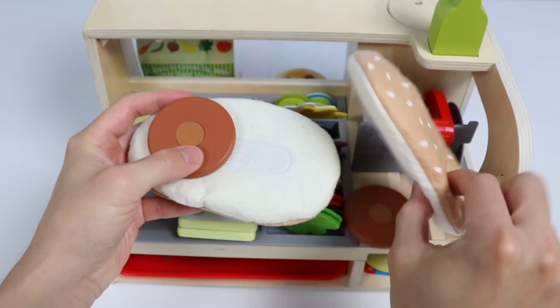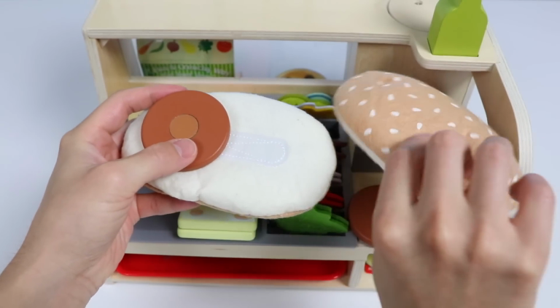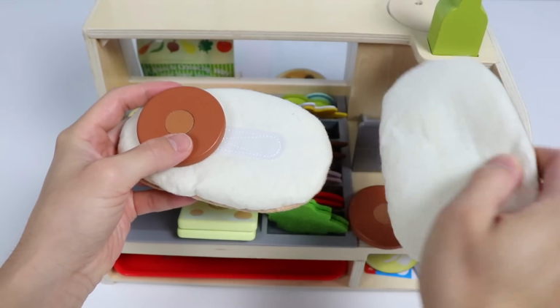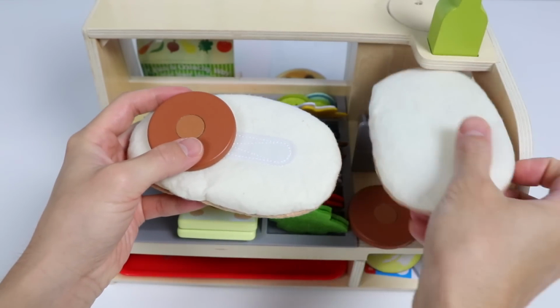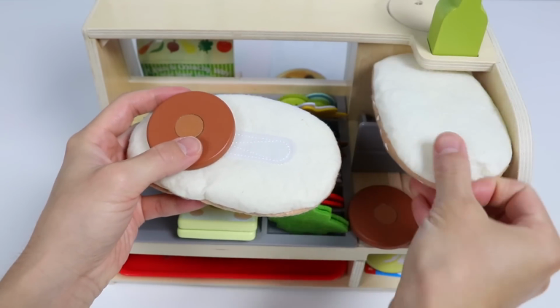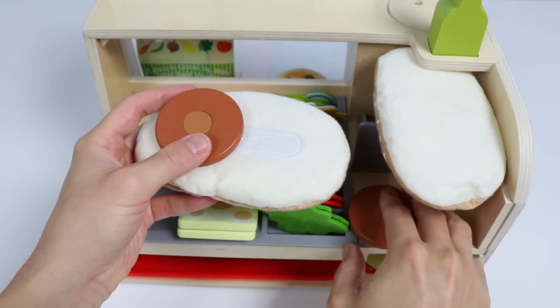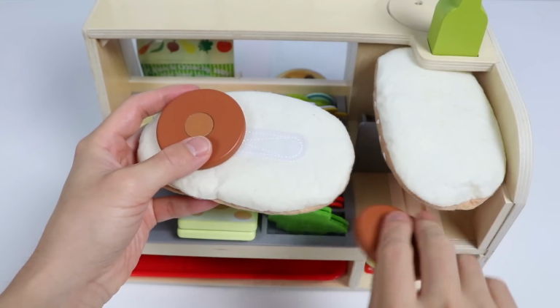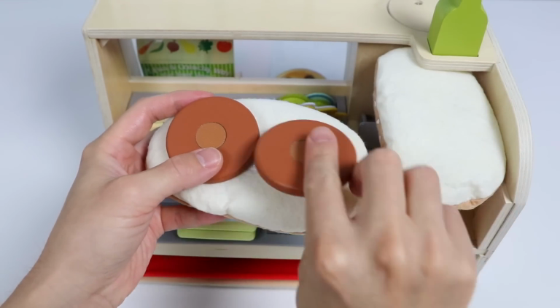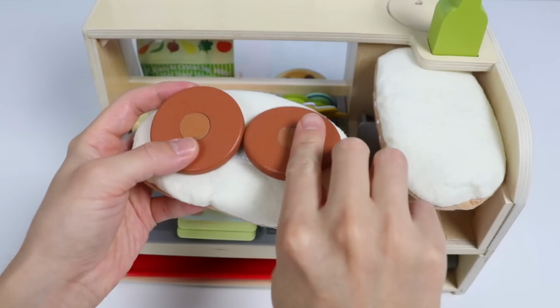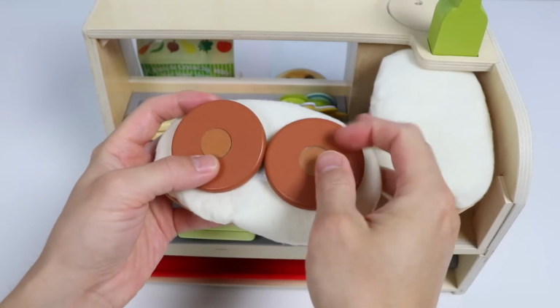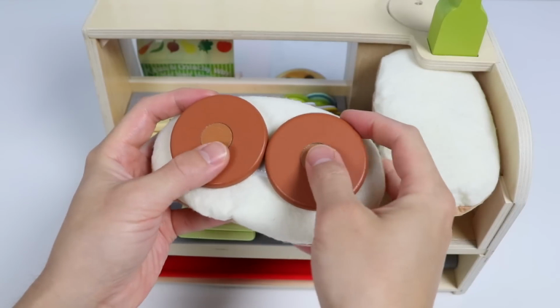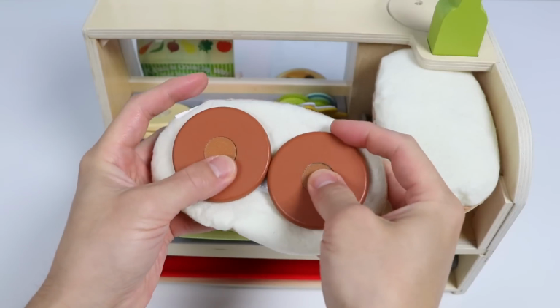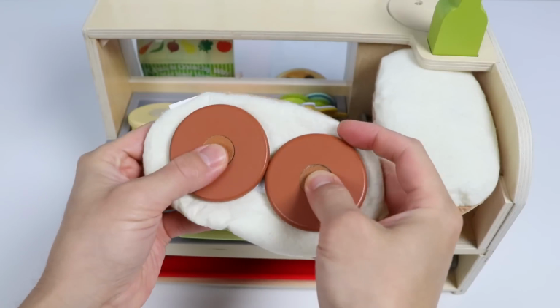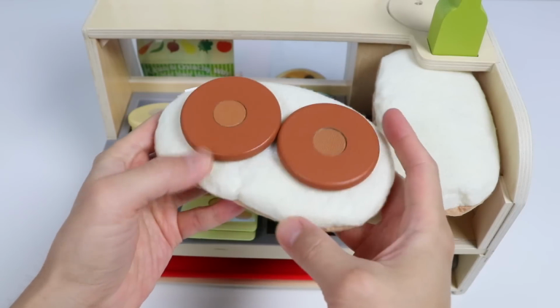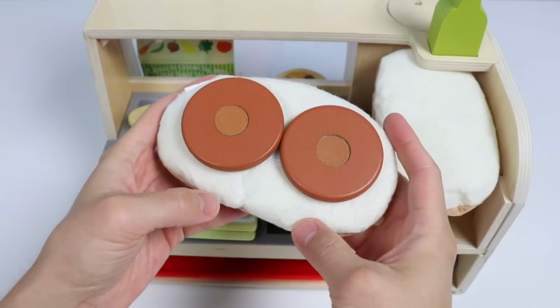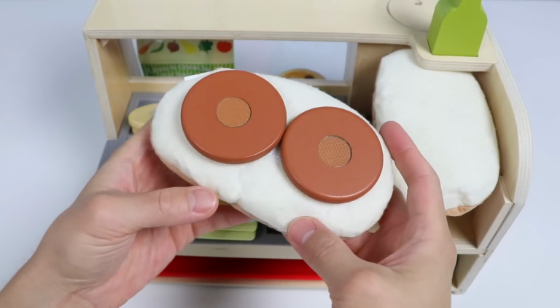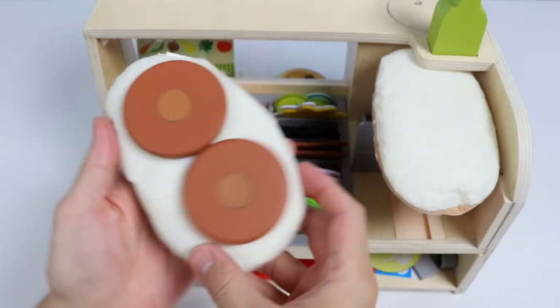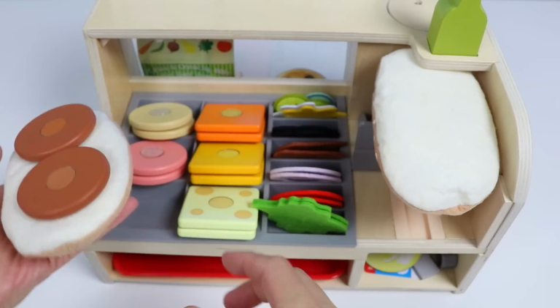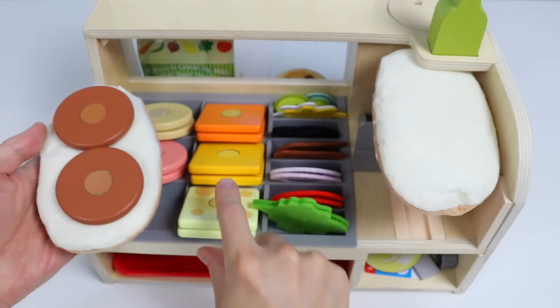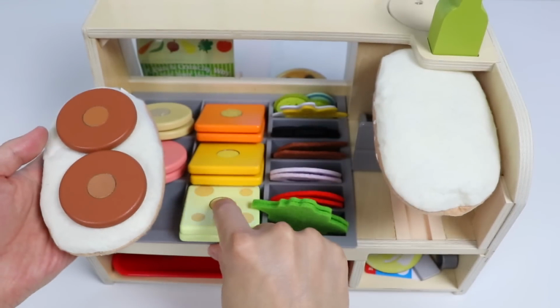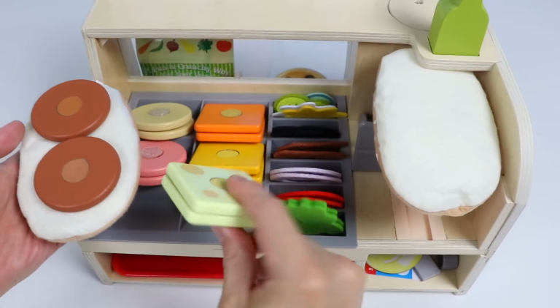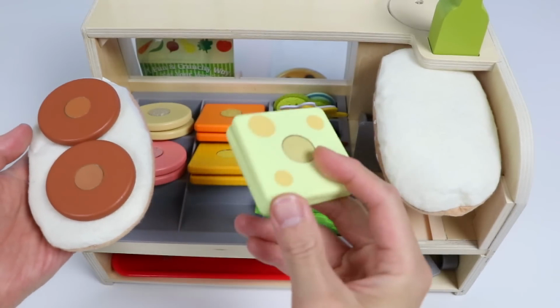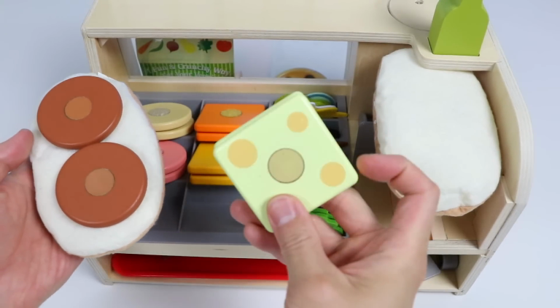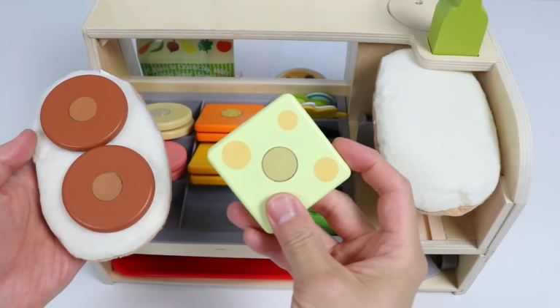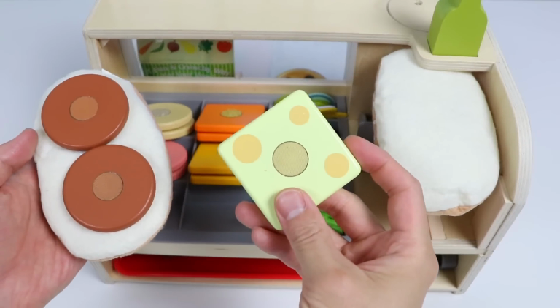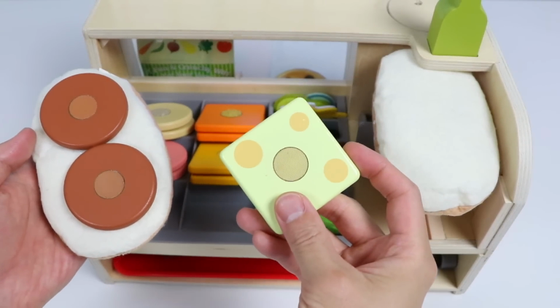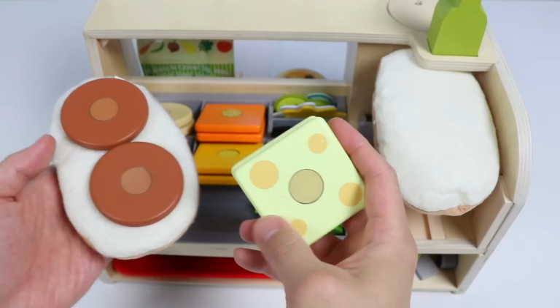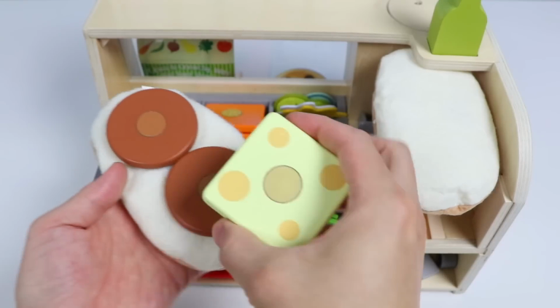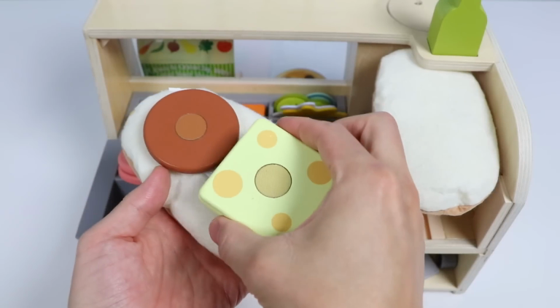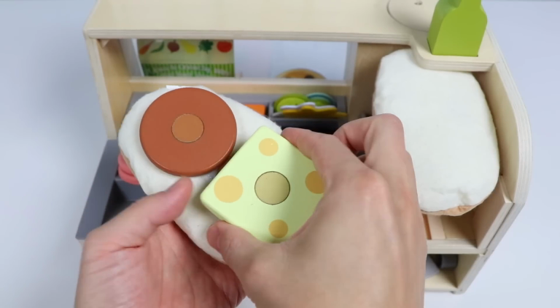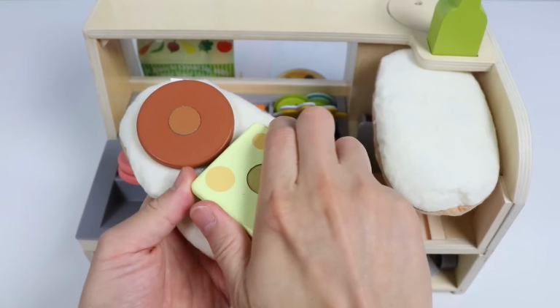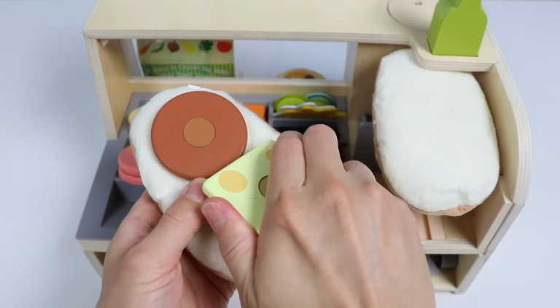Whoops, the roast beef went flying. It didn't go far, though. Got the roast beef on. Now let's add a couple slices of cheese. We have two square pieces — place them on top of the roast beef.